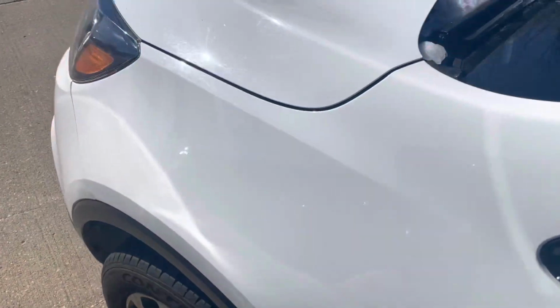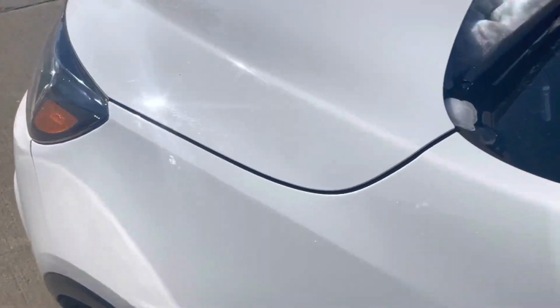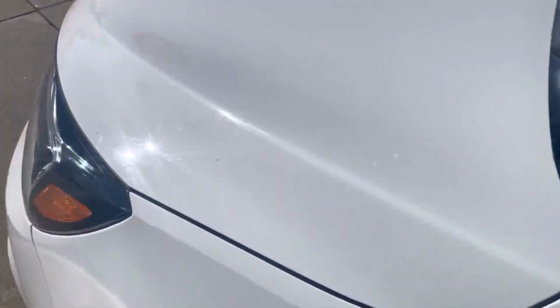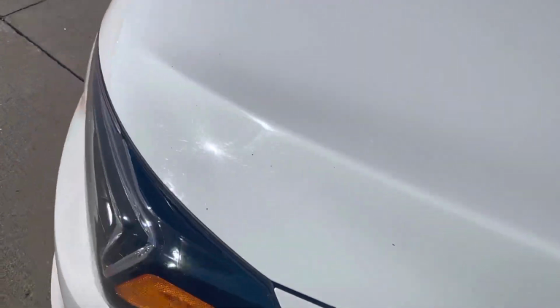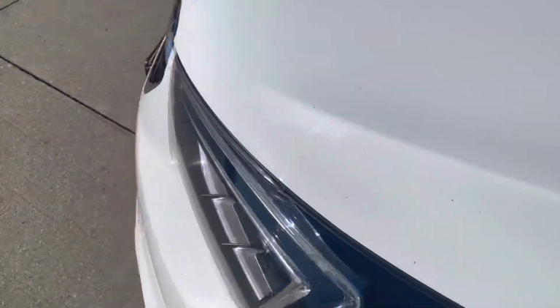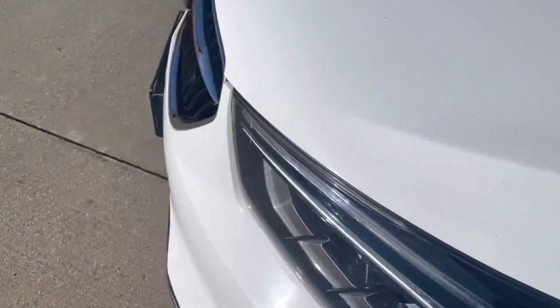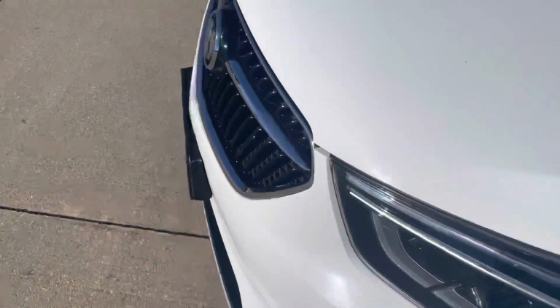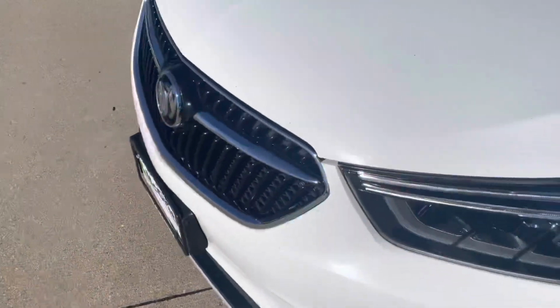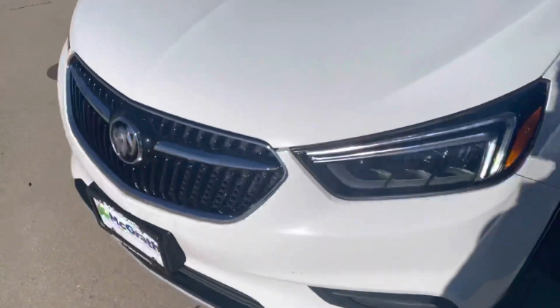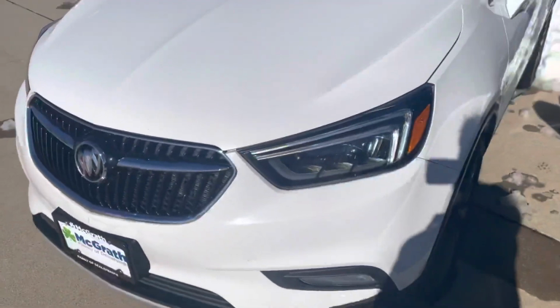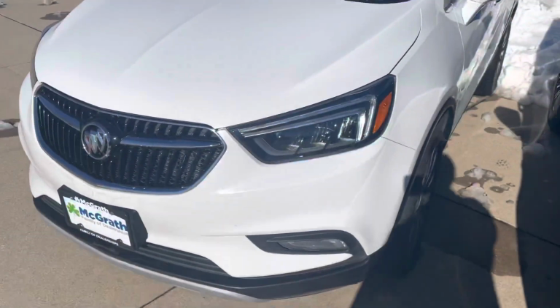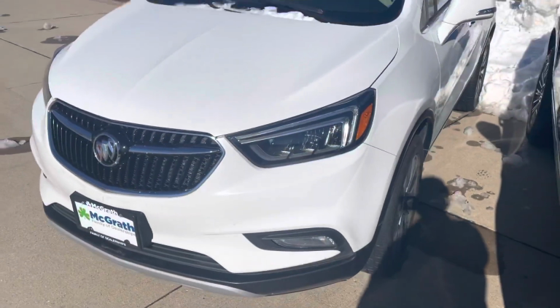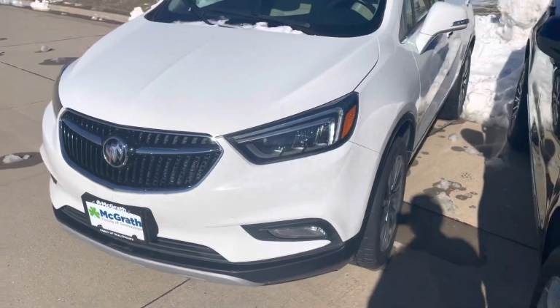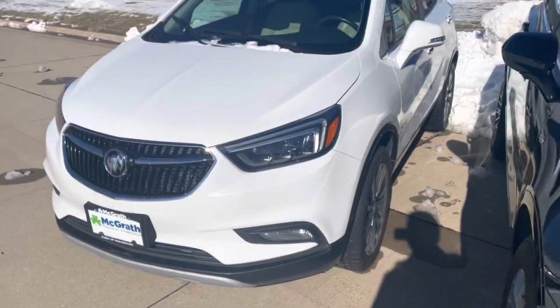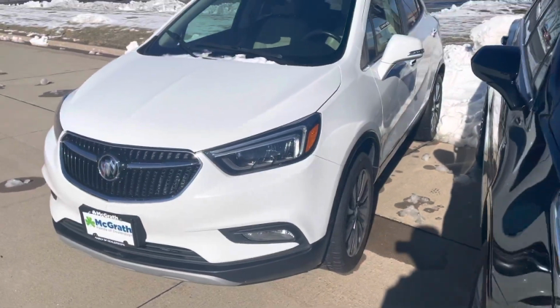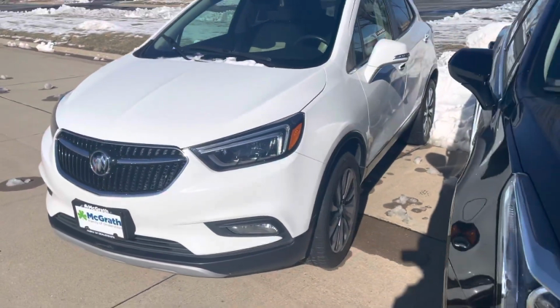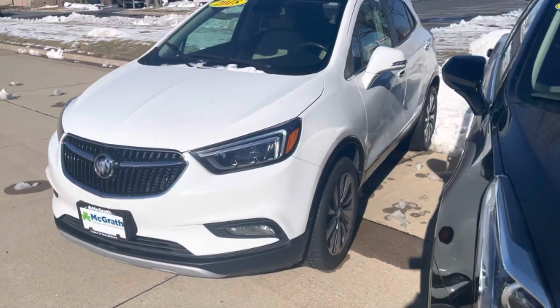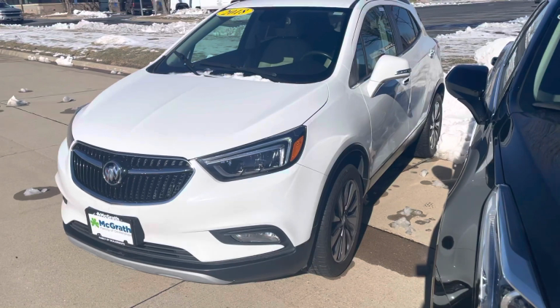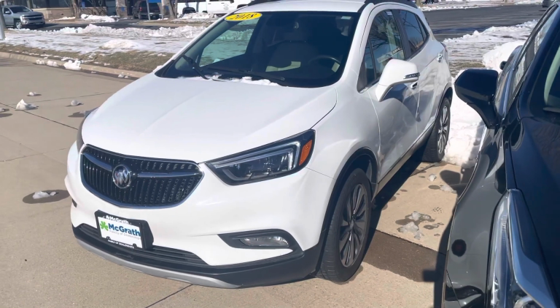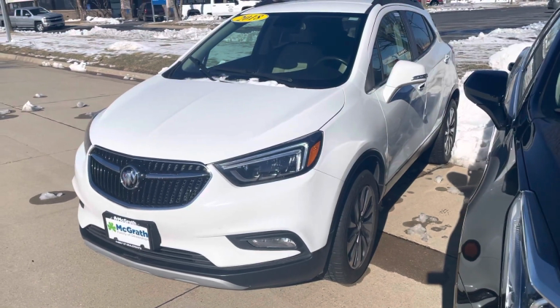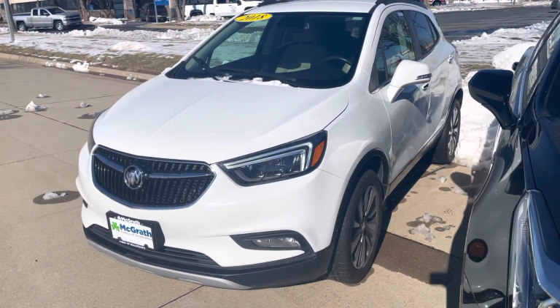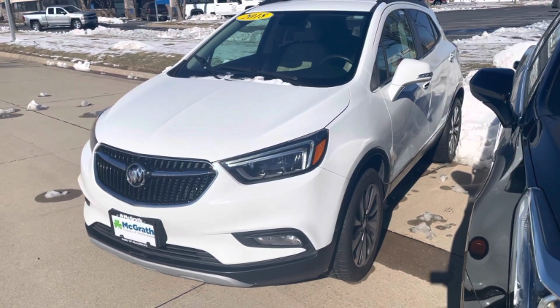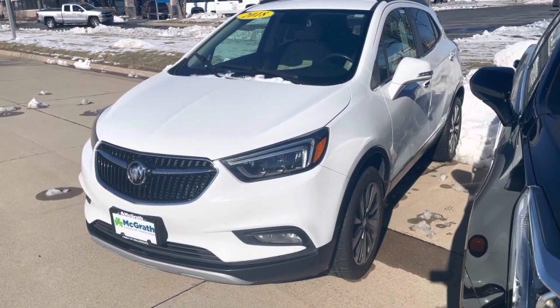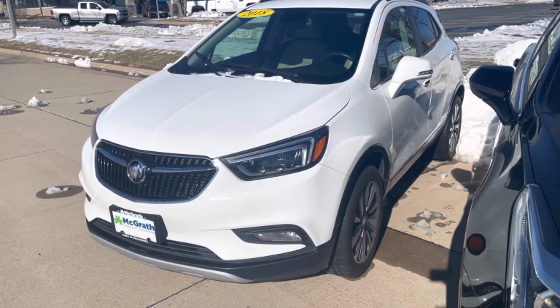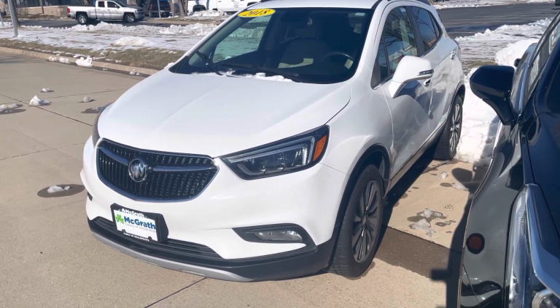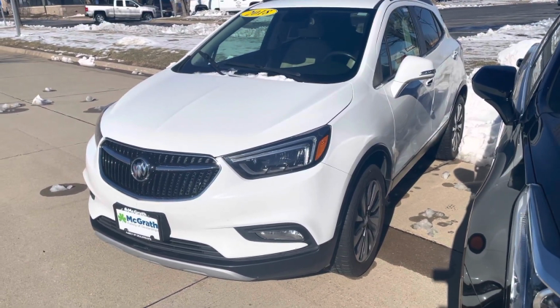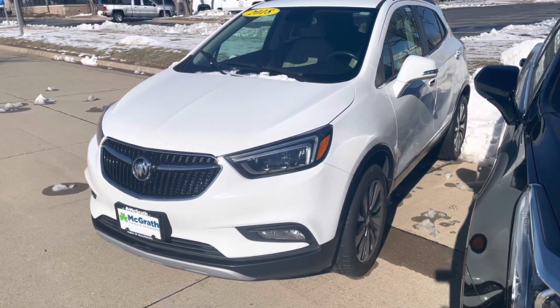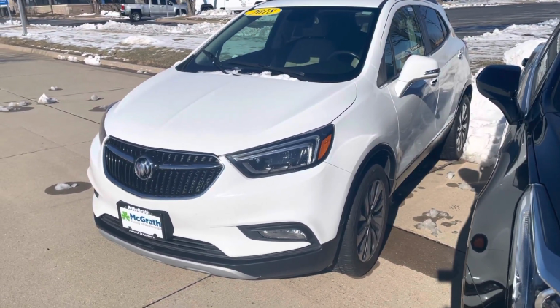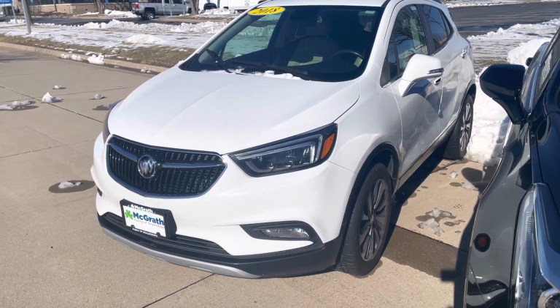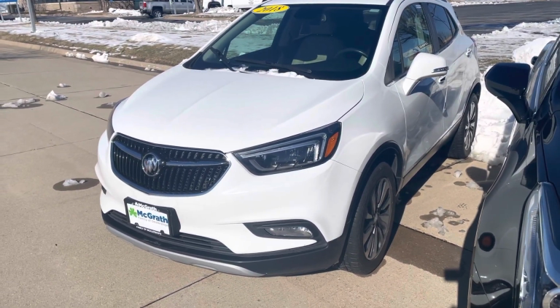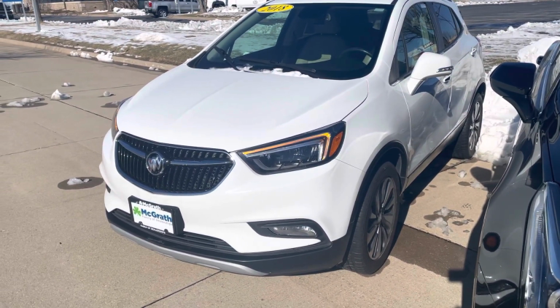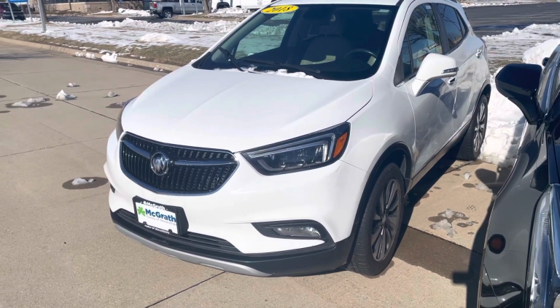Just another option to consider — one that is about the same price. This one's listed at 17, the Renegade's listed at 16. So let me know what you think about it.